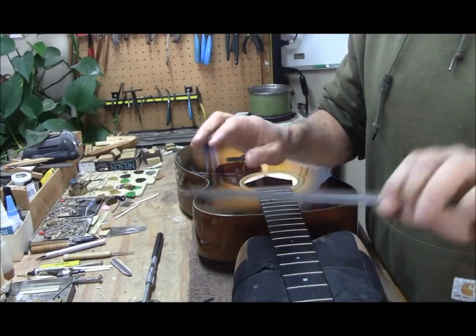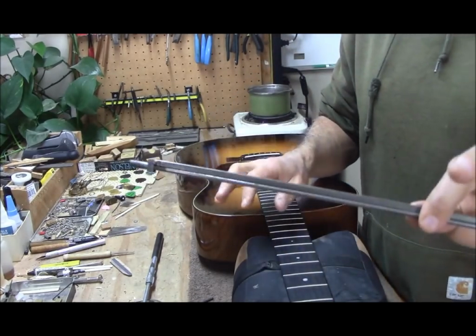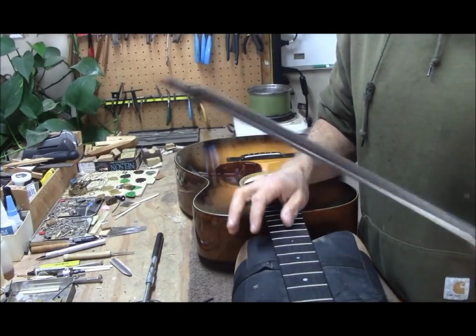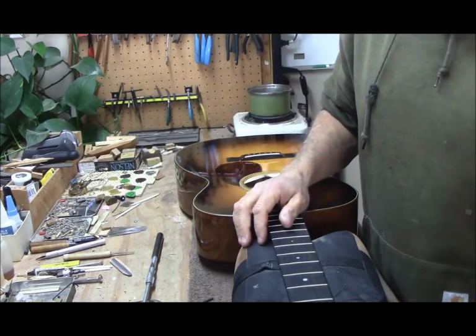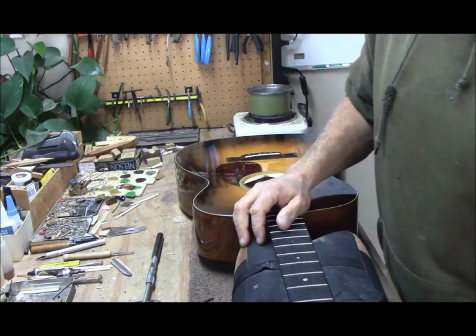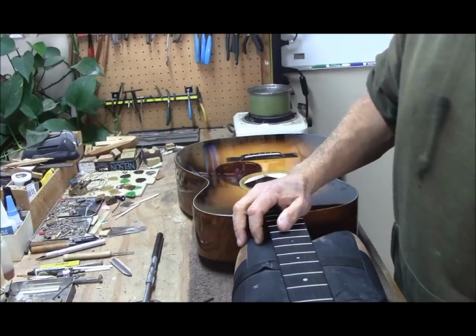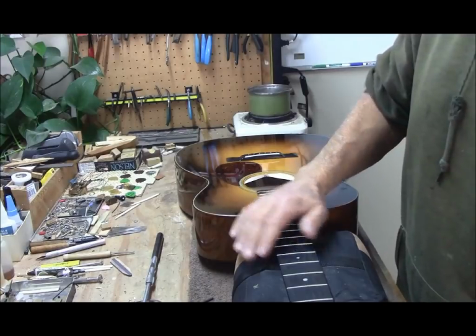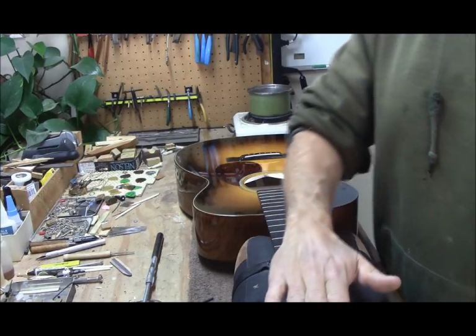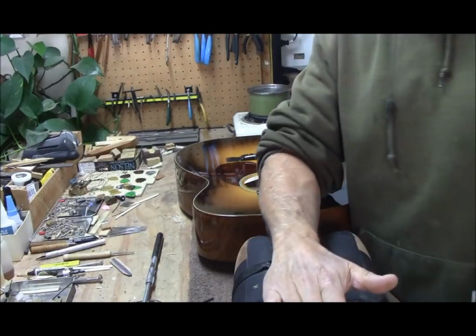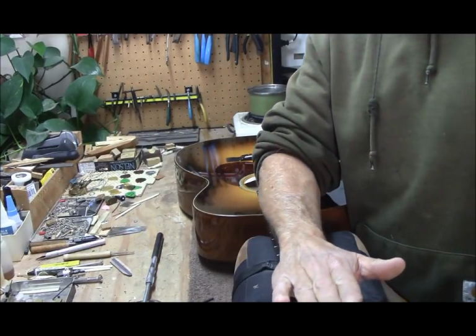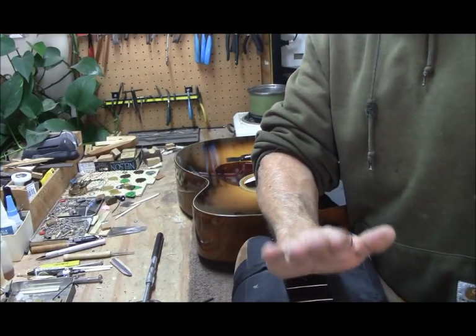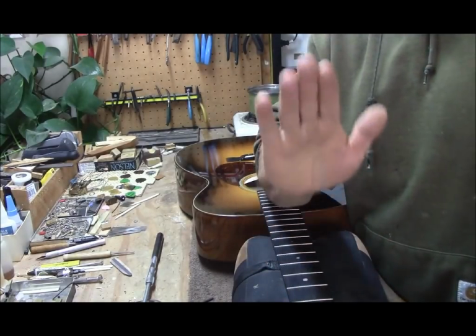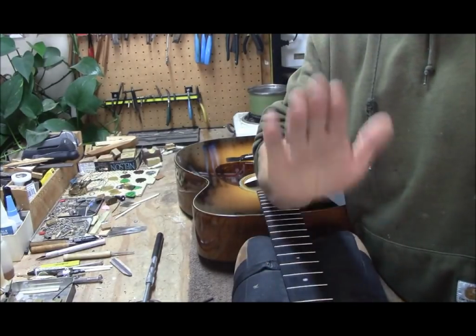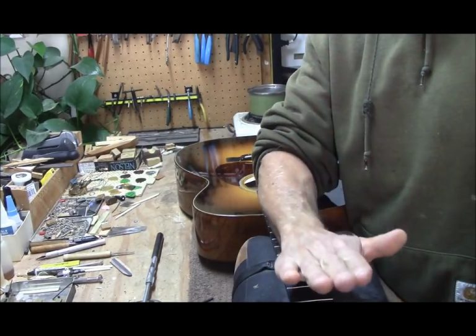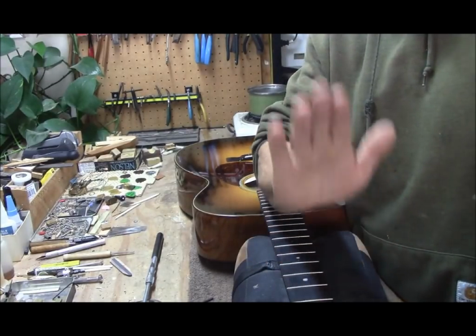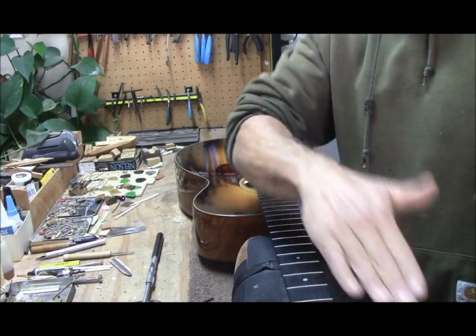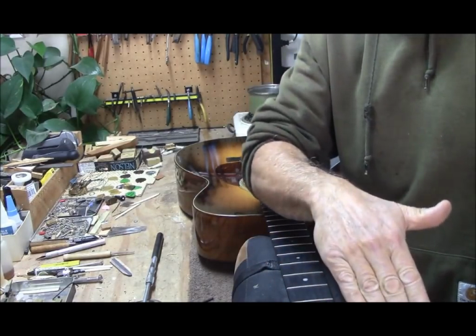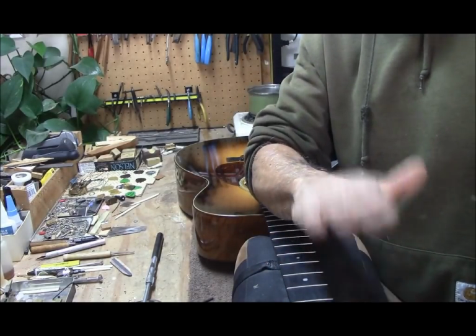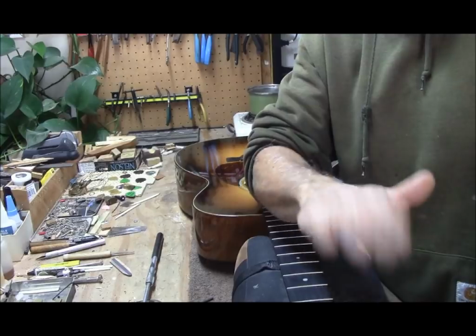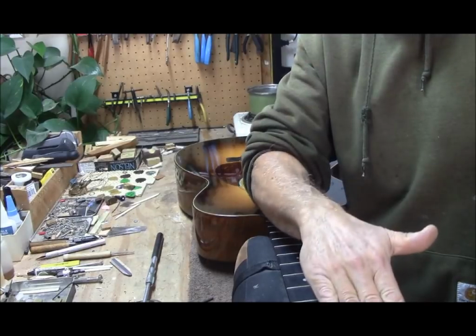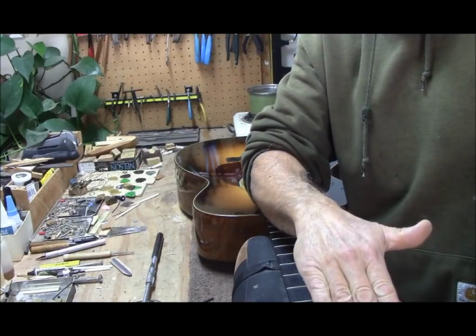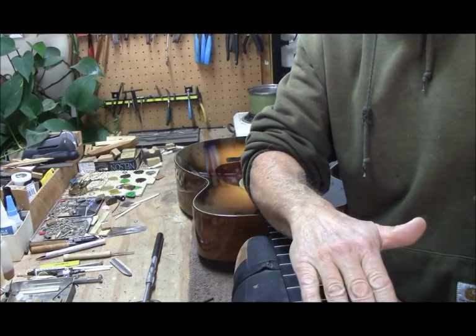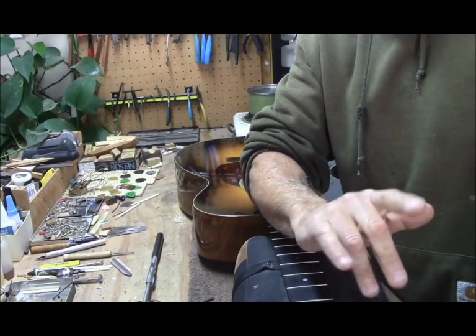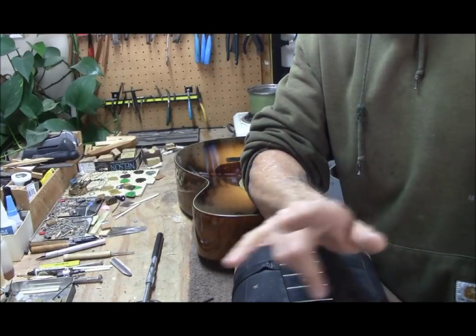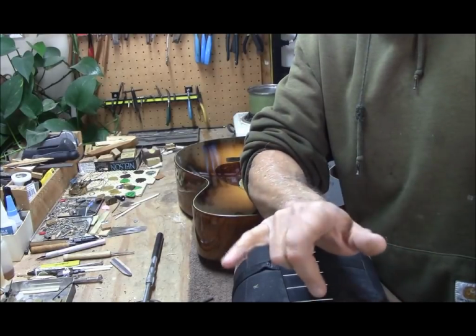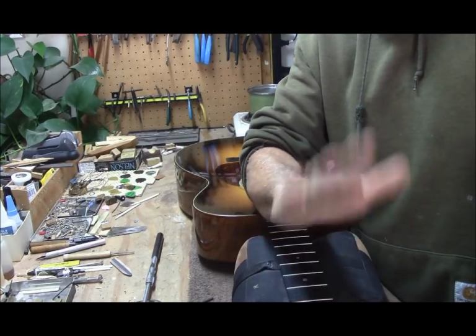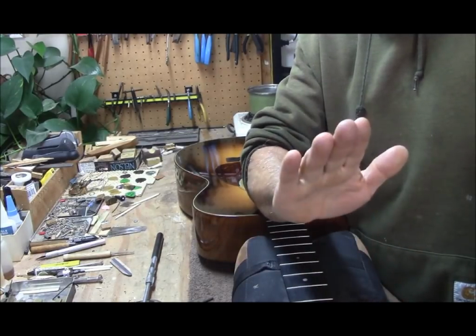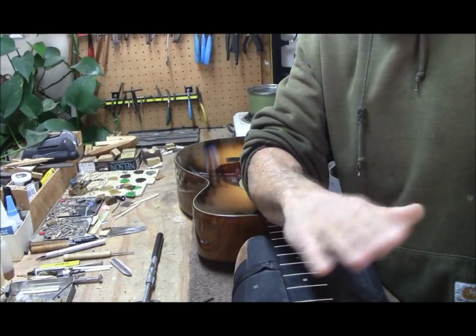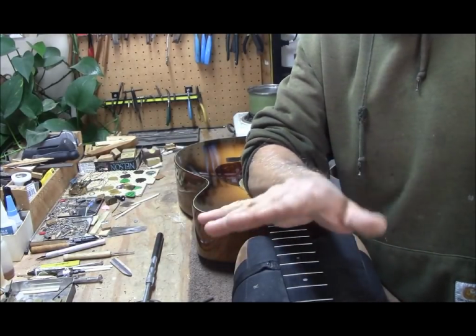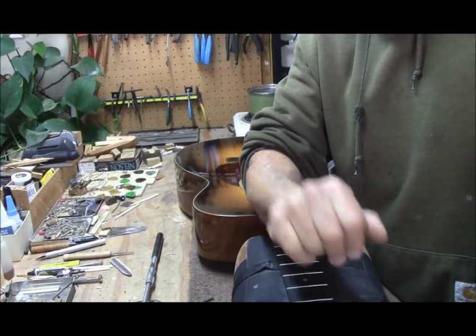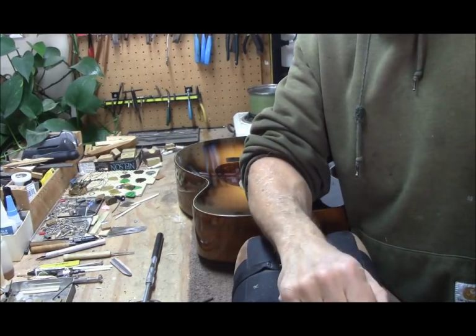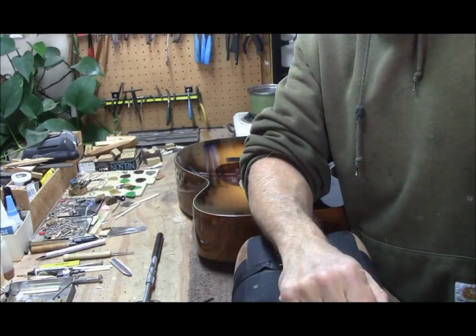It's a one-way rod, so you can't adjust it all the way. If you don't have any relief right away and the string tension is not pulling it out, there's nothing you can do.